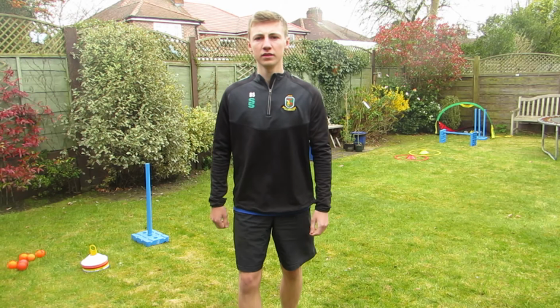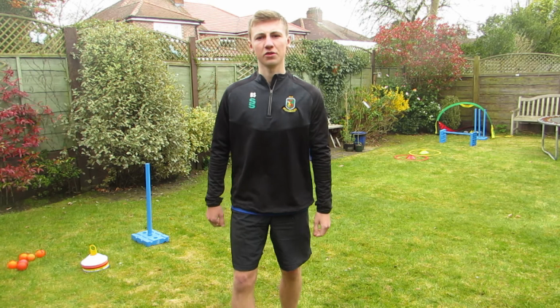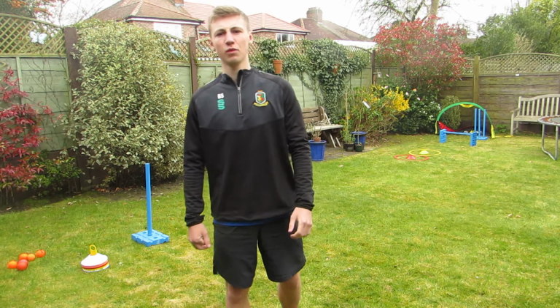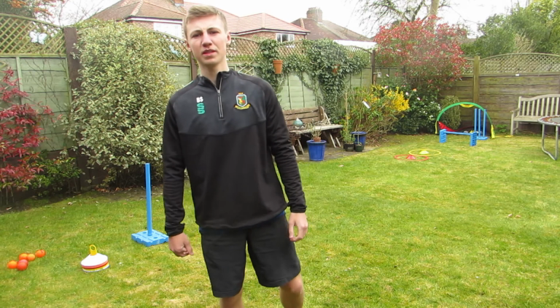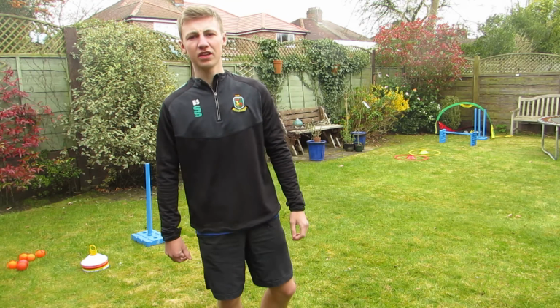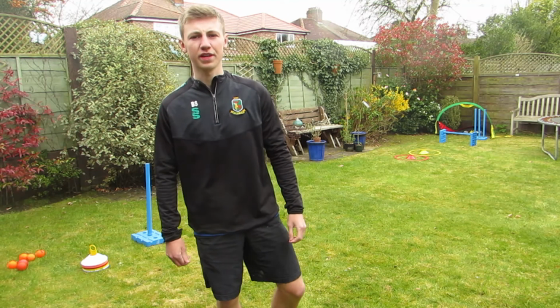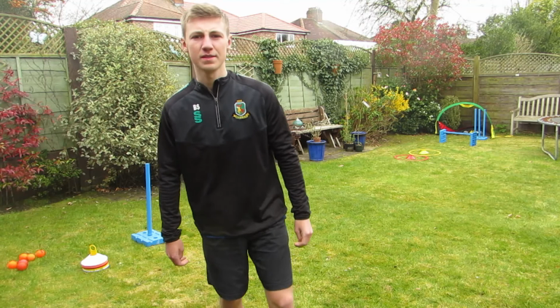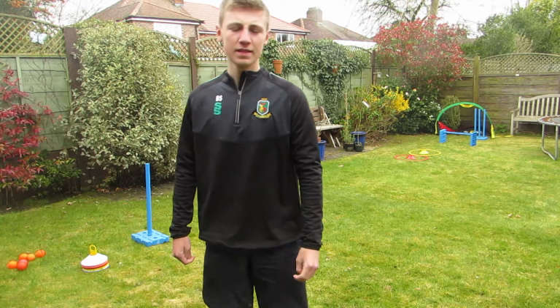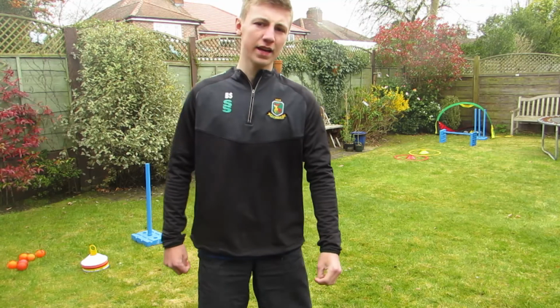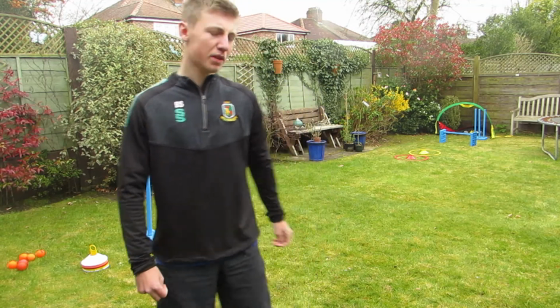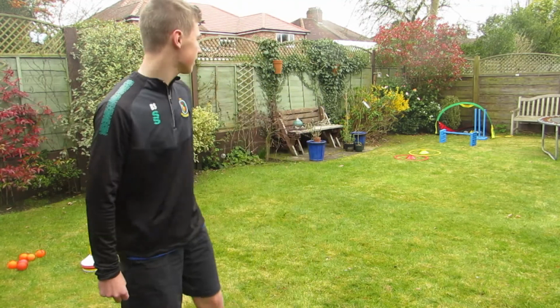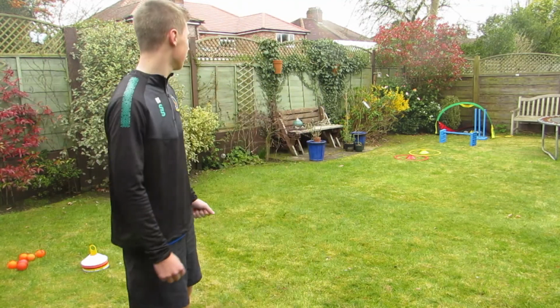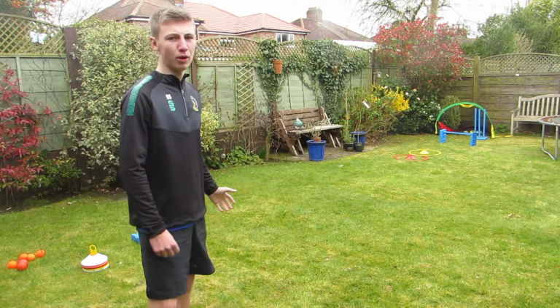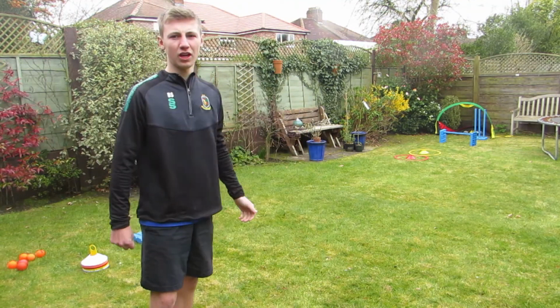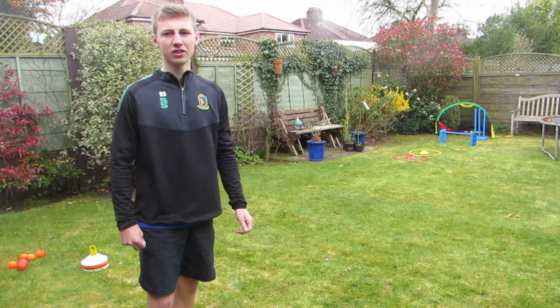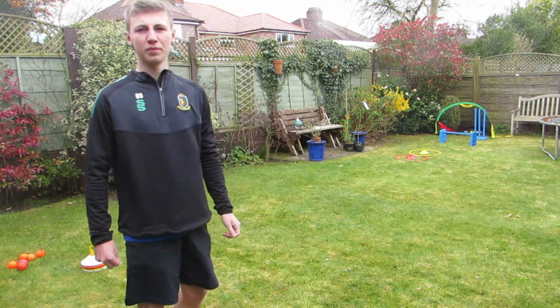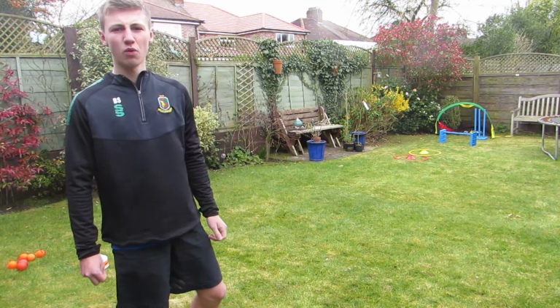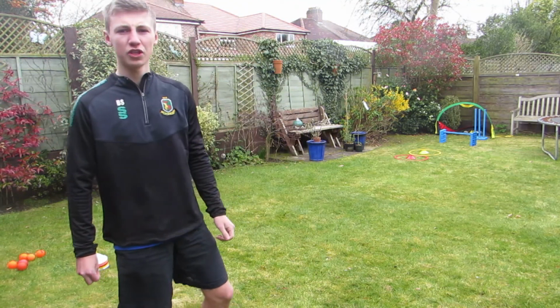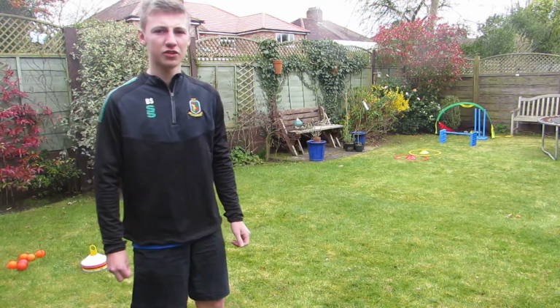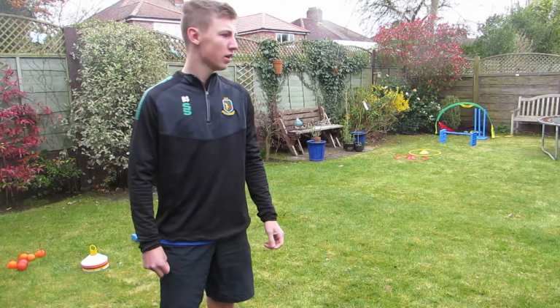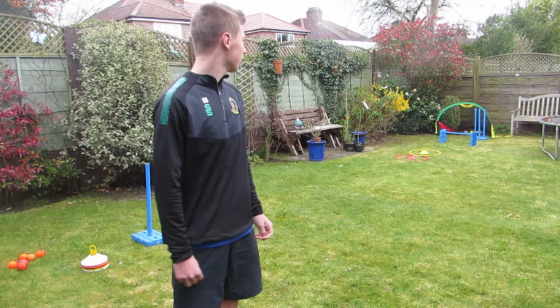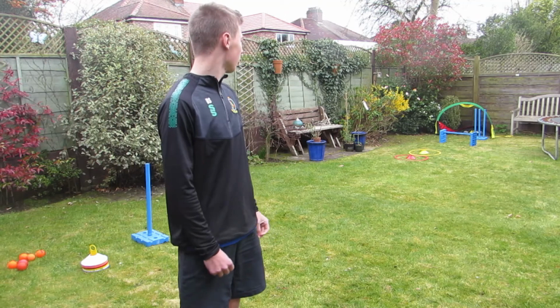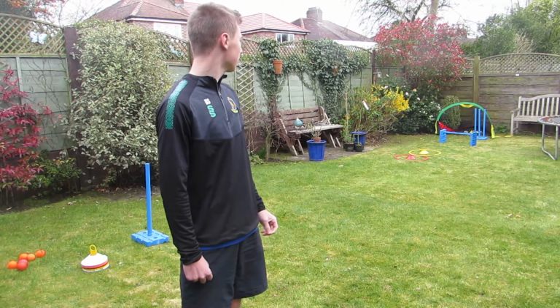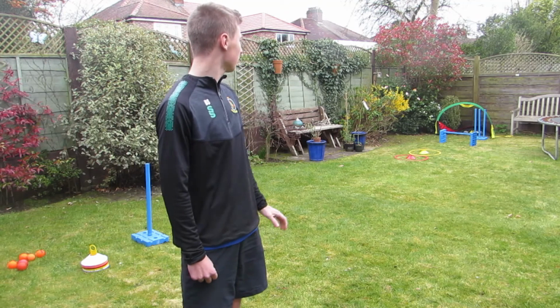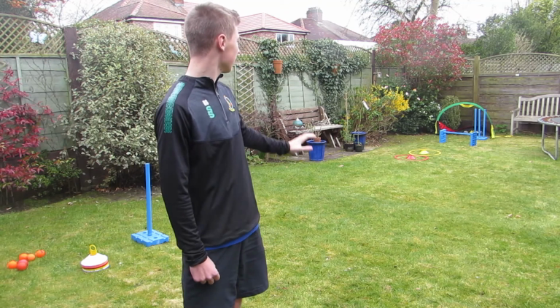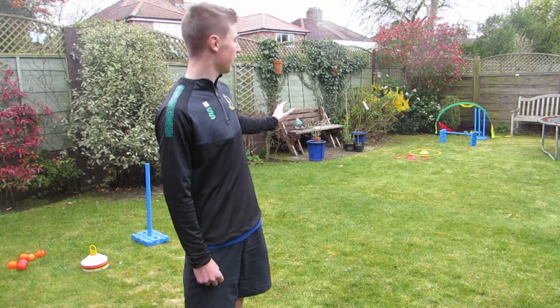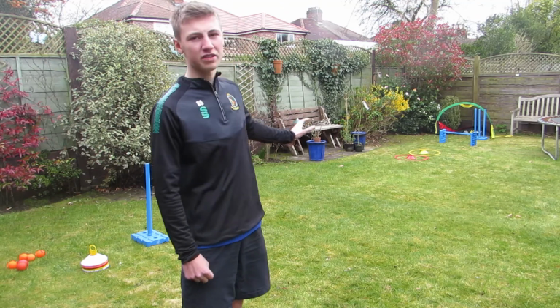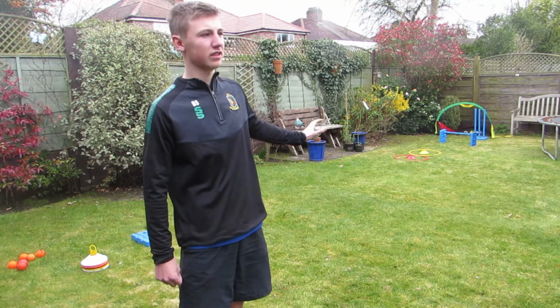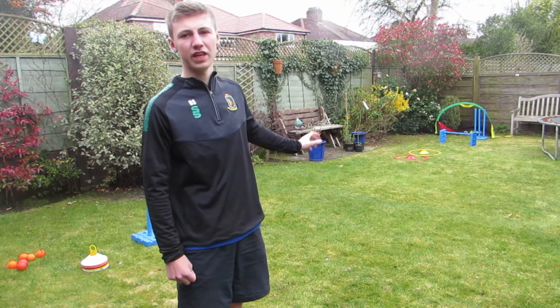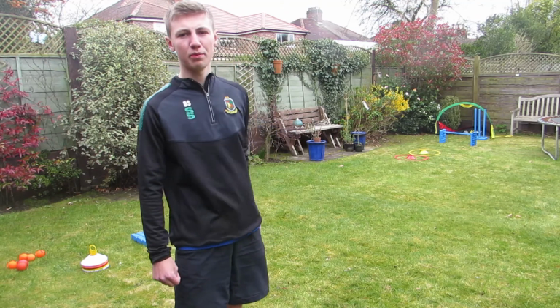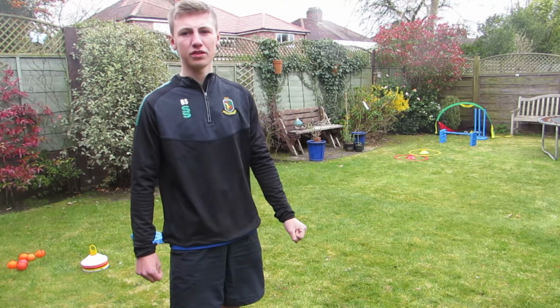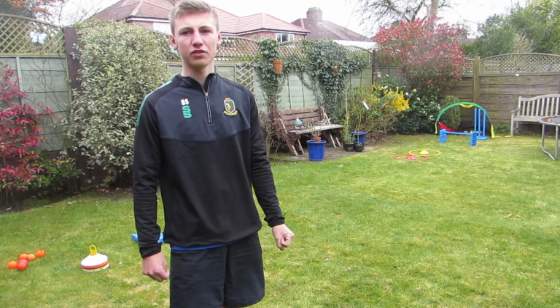Hello and welcome back to my second video. Today I'm going to bring to you a bowling challenge. It's going to be a one-over challenge. You're going to bowl six balls at the various targets to see how many points you can score.